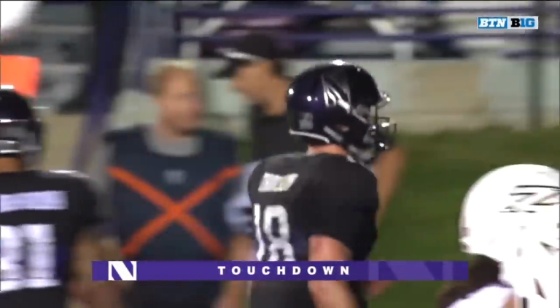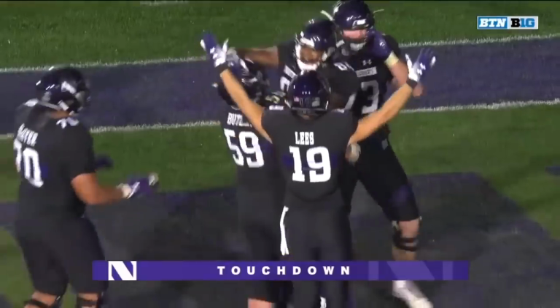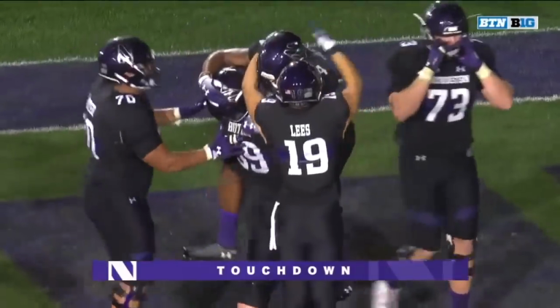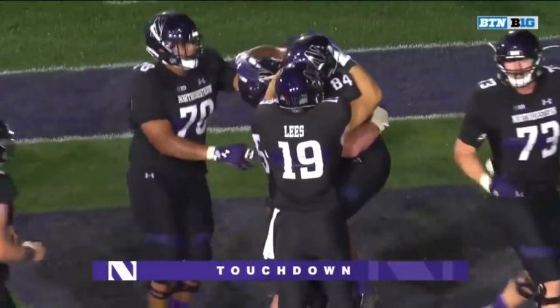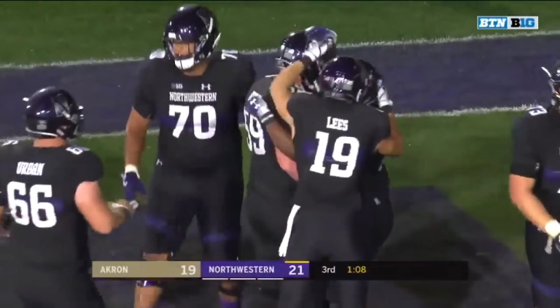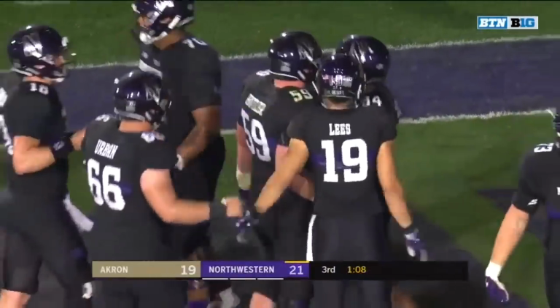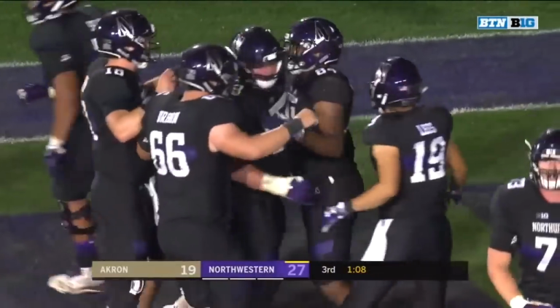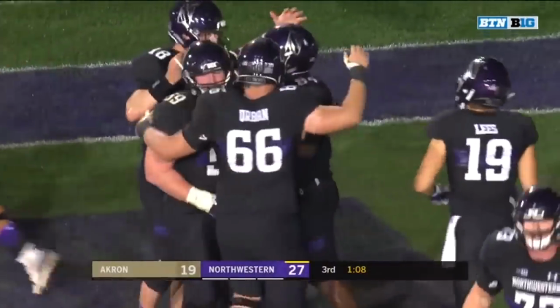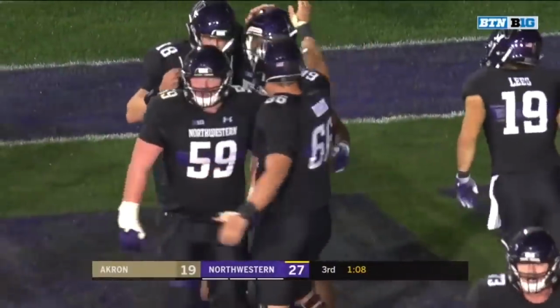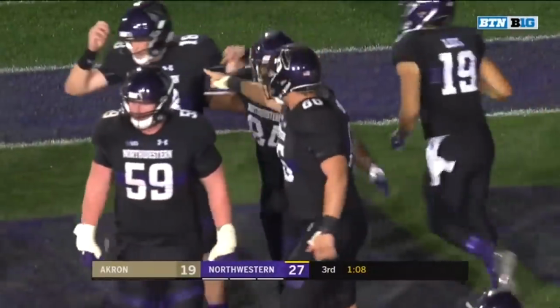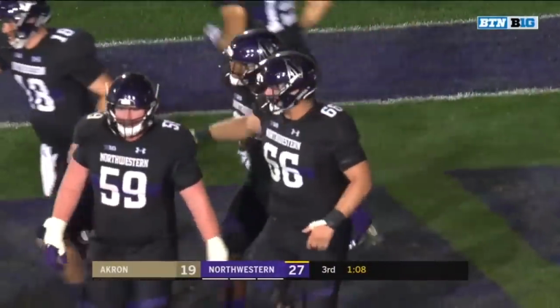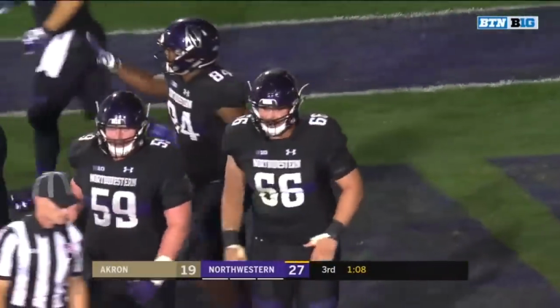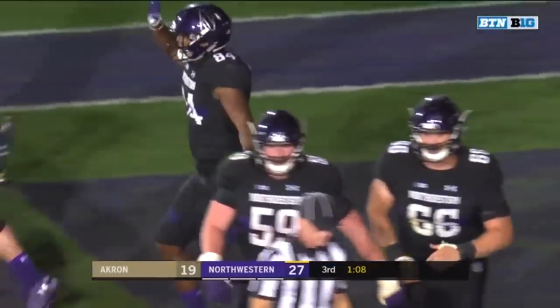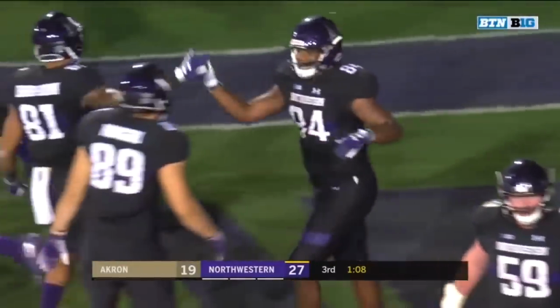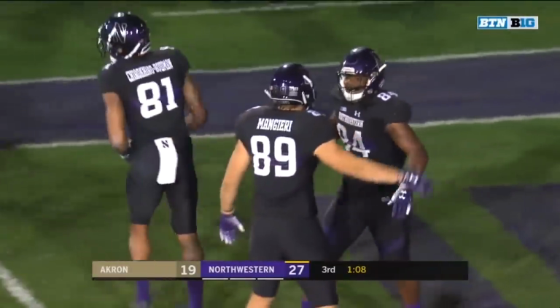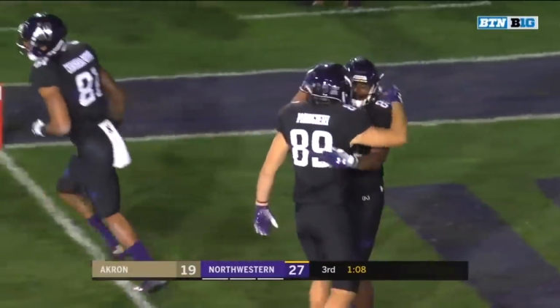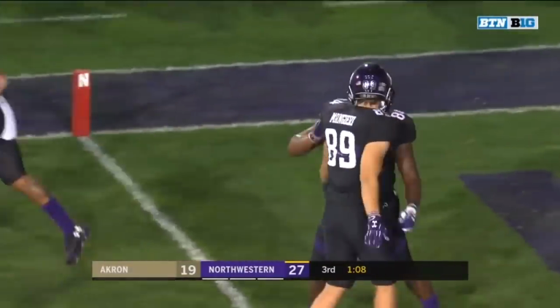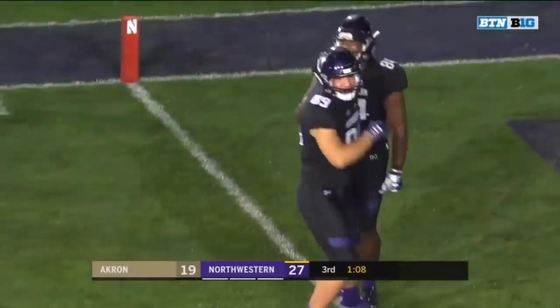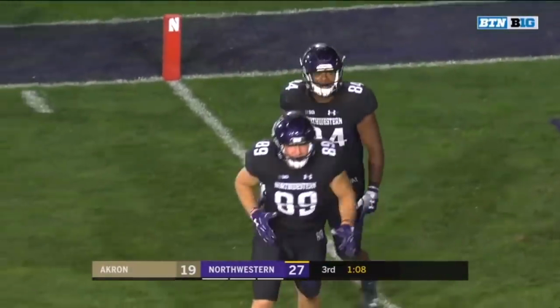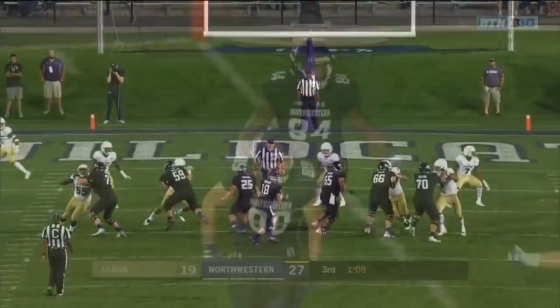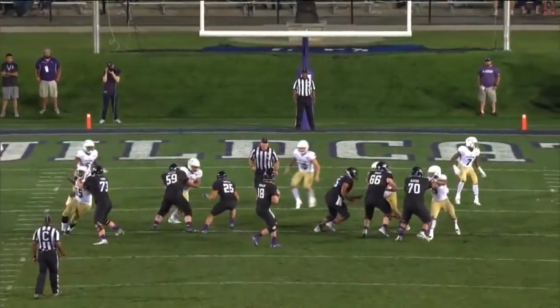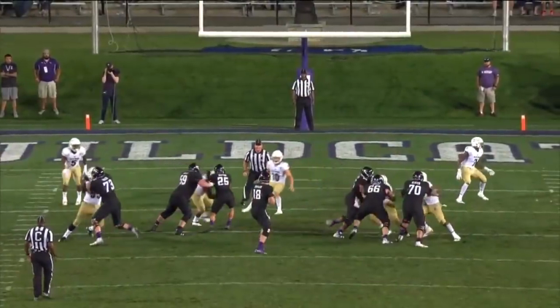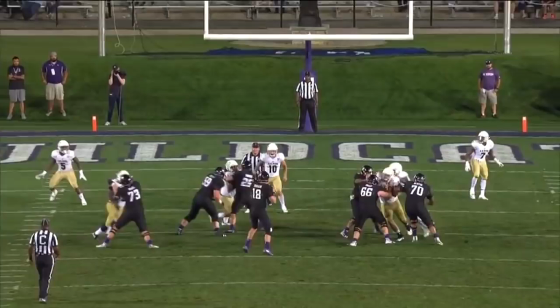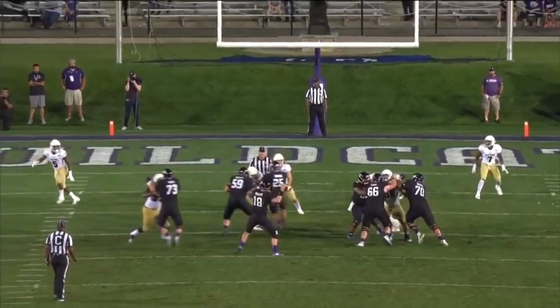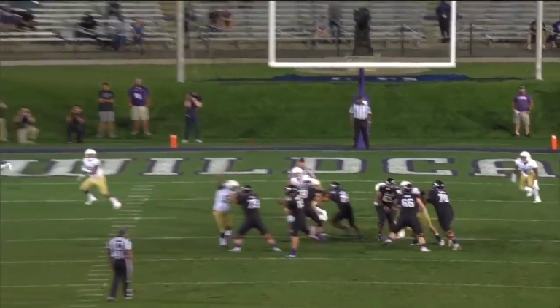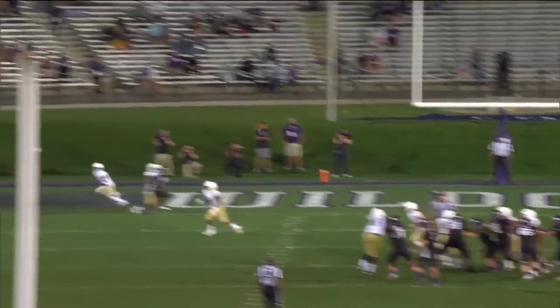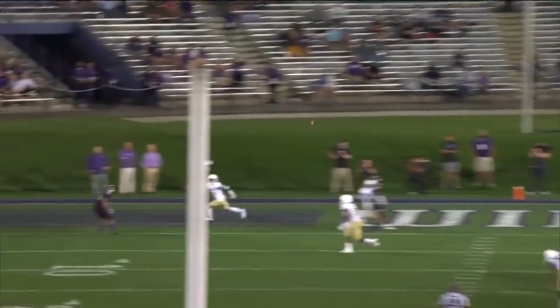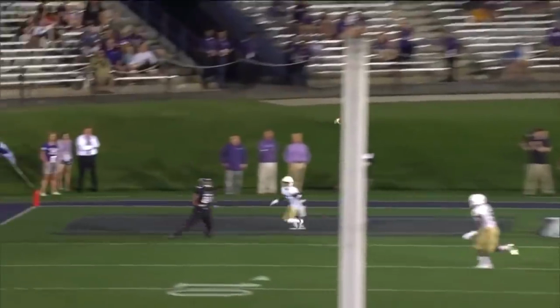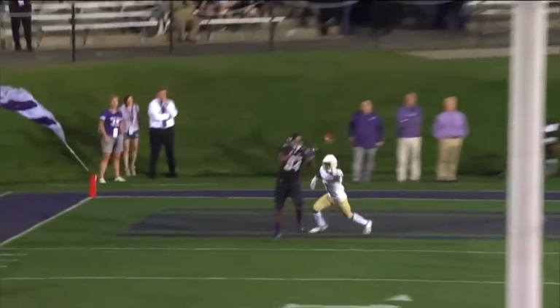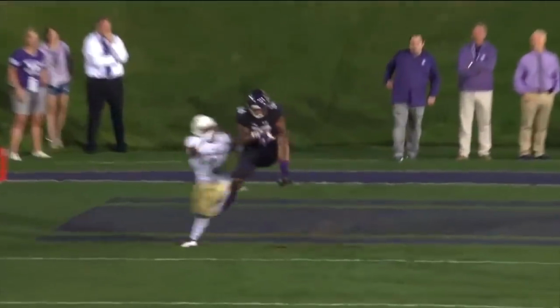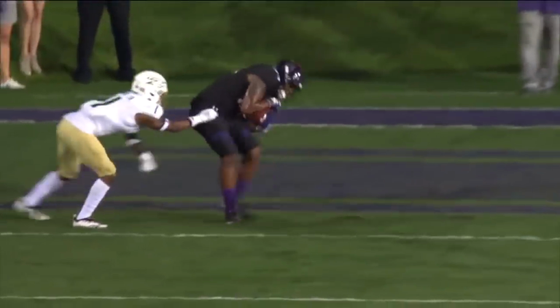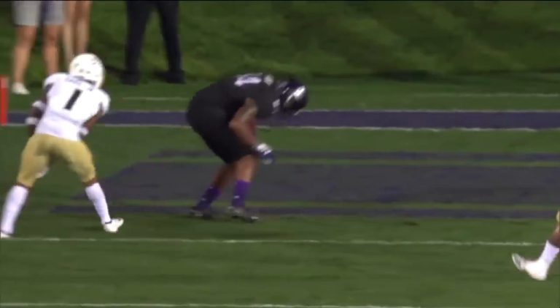Guess who? With Jeremy Larkin out of the game, Thorson finds his security blanket — as we've been saying all game long, Cam Green. A nice back-shoulder throw in the corner of the end zone. Another look at the touchdown play — switch release, and the safety kind of got lost in coverage.